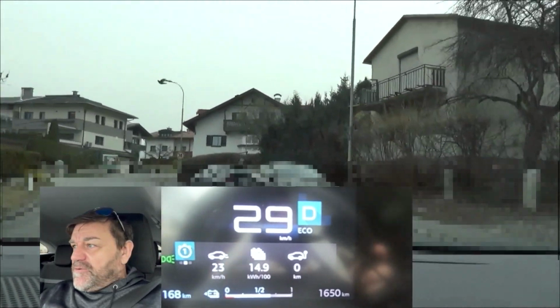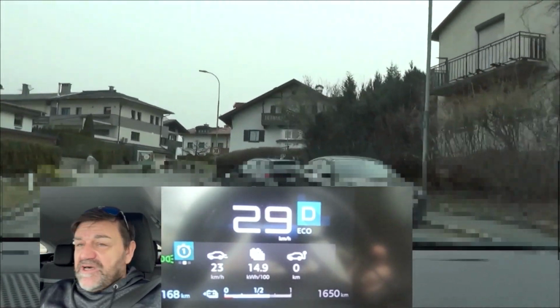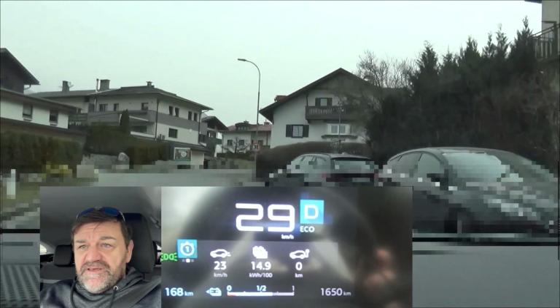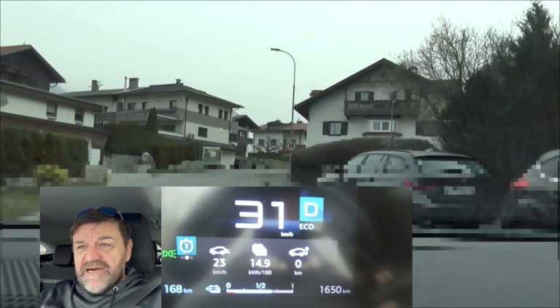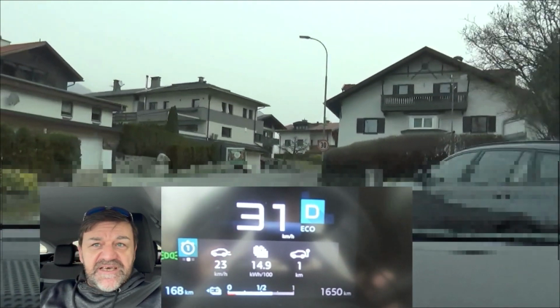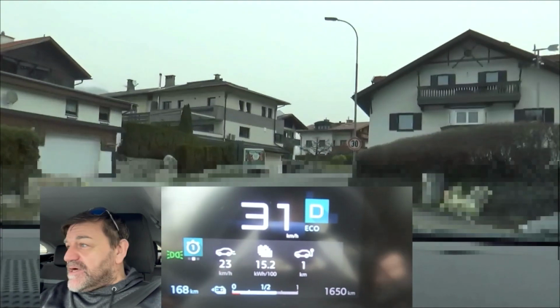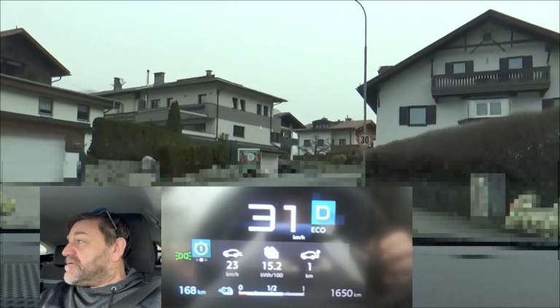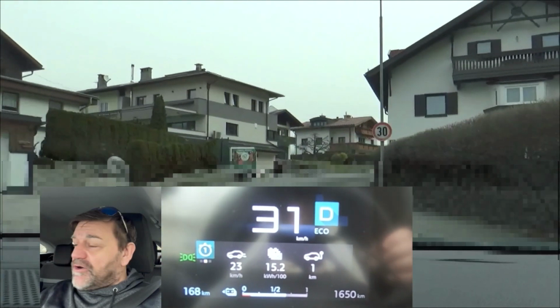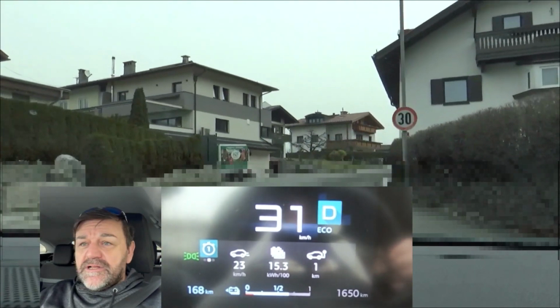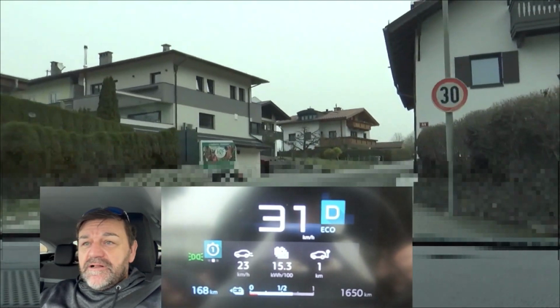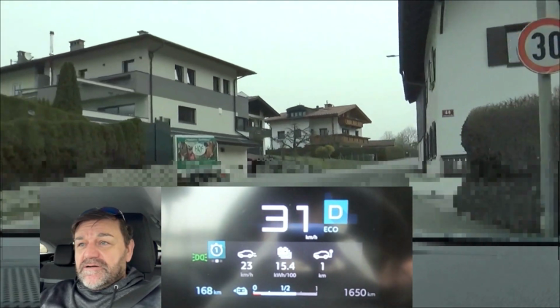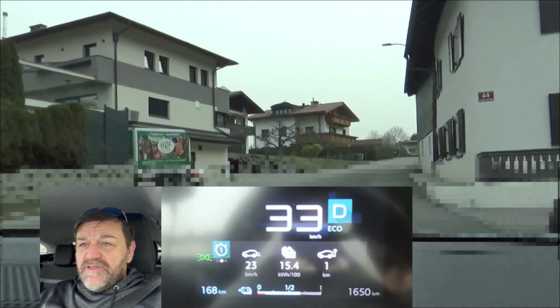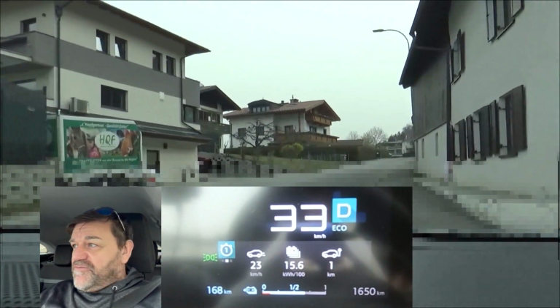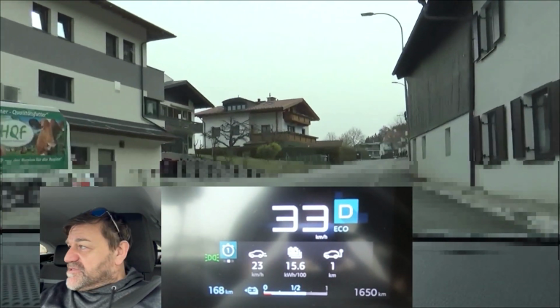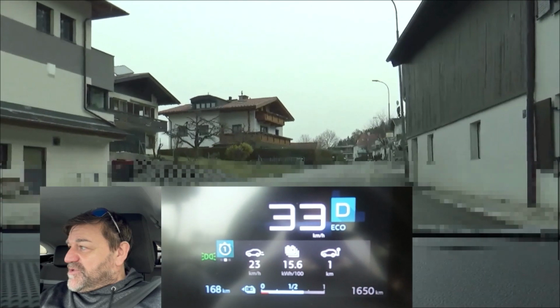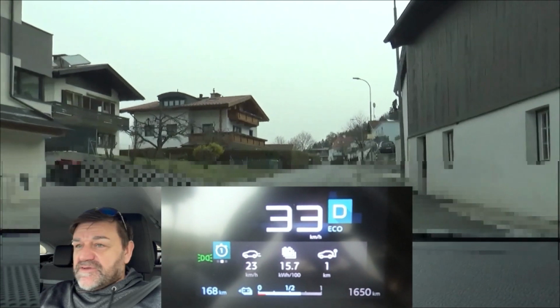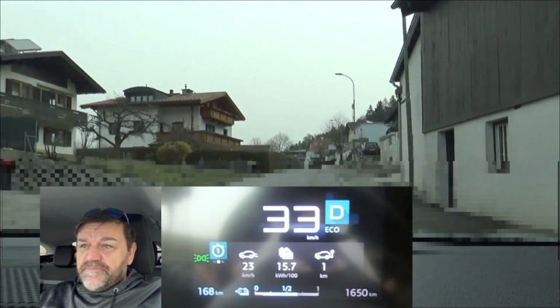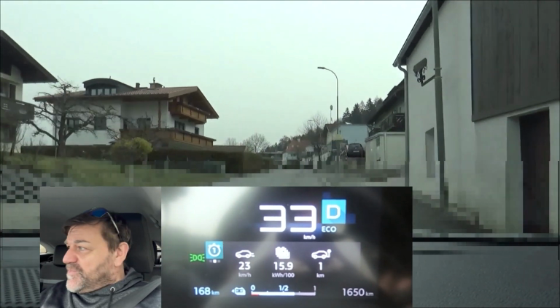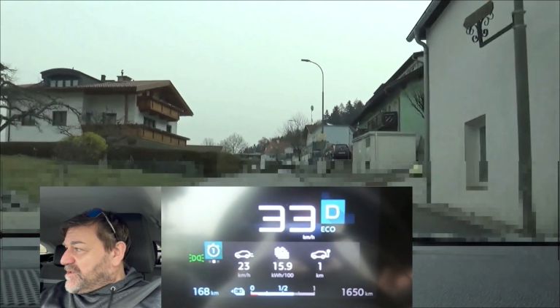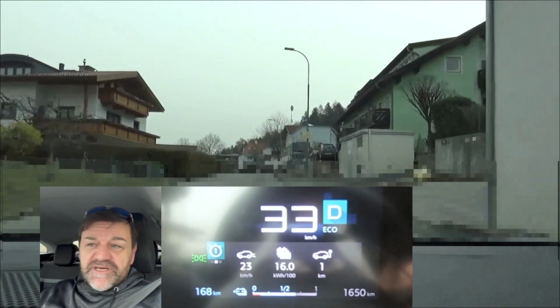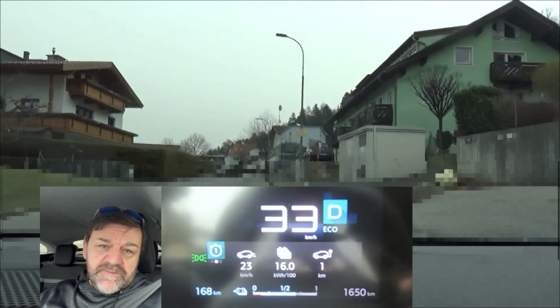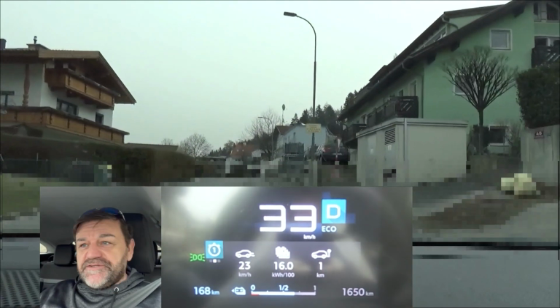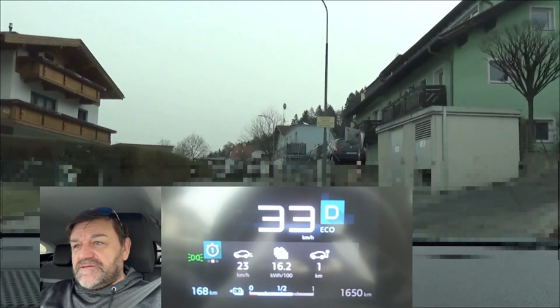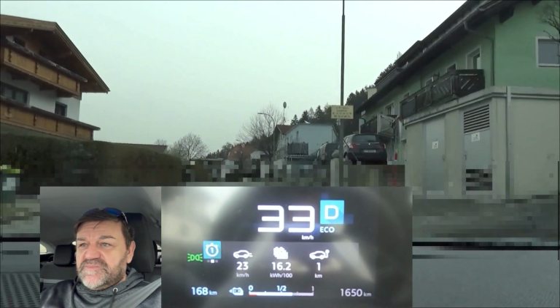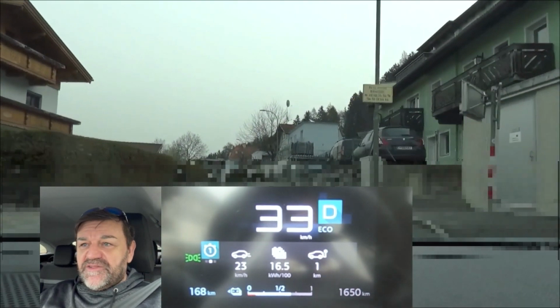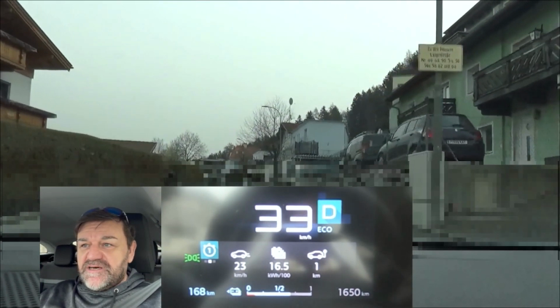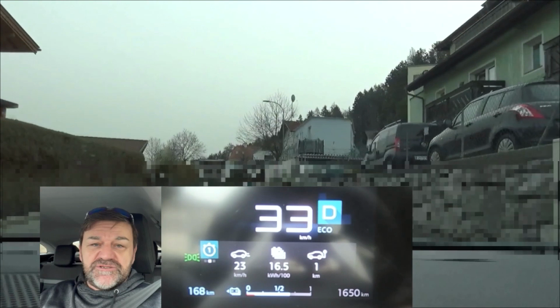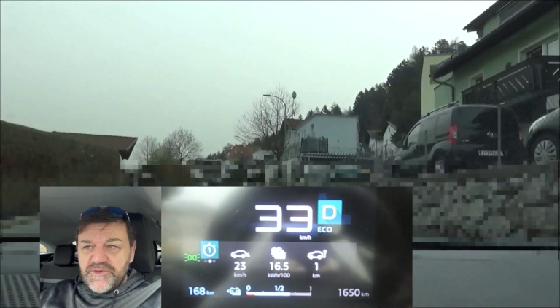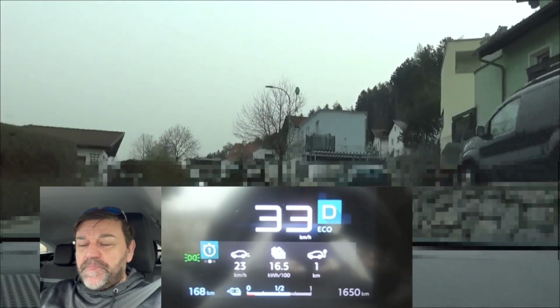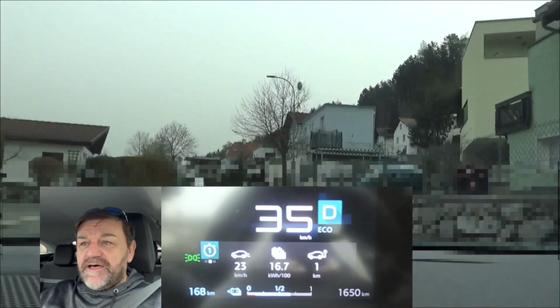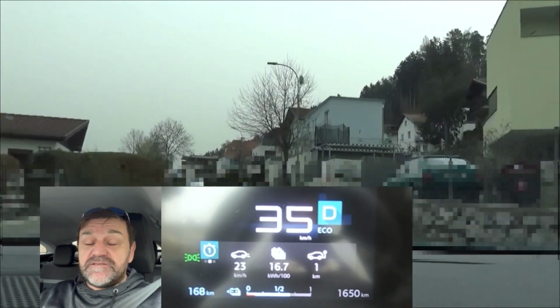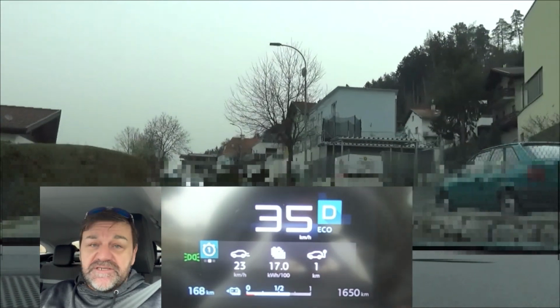We still have the Sahara sands around here, so the view is a little bit obstructed. But nevertheless, I hope you enjoy the trip, and I'll talk to you later.